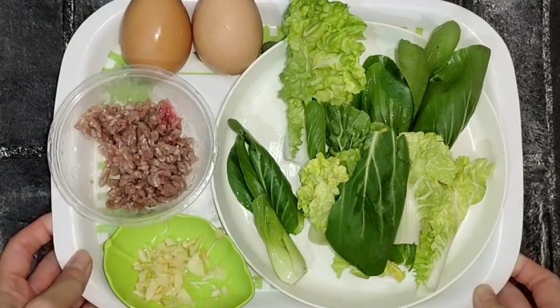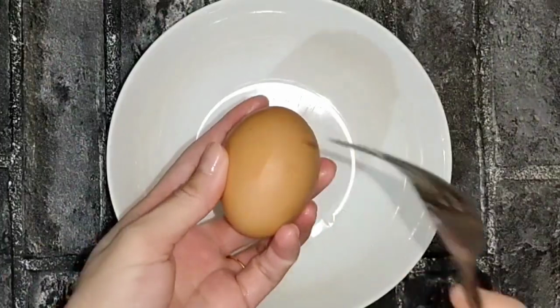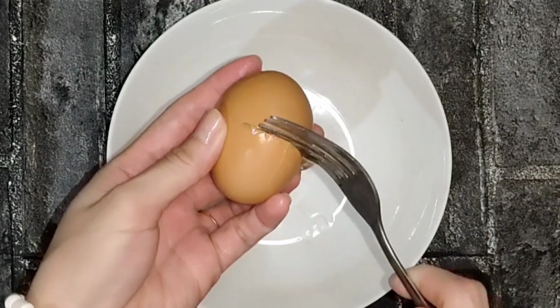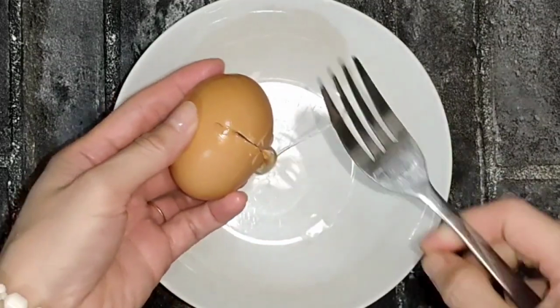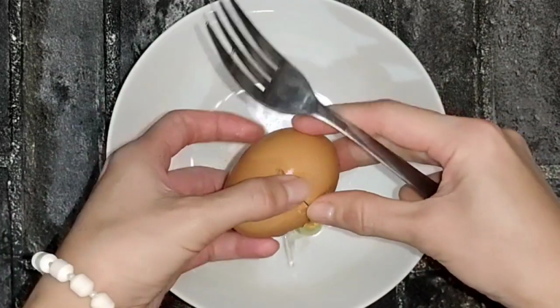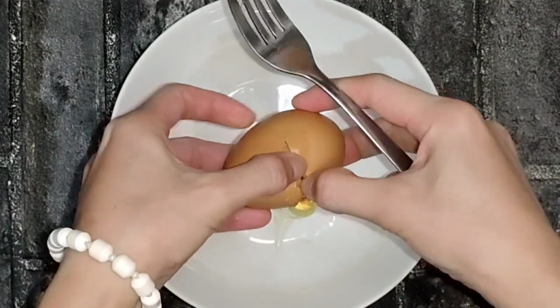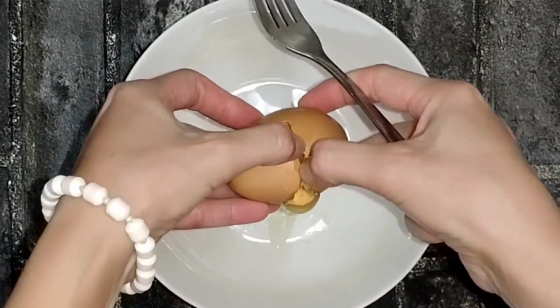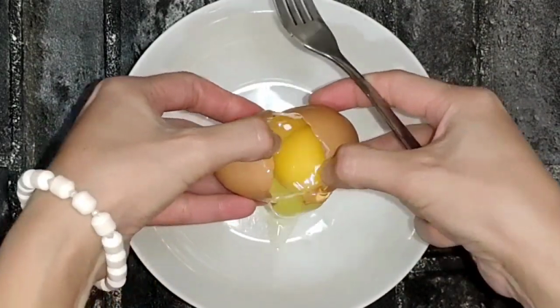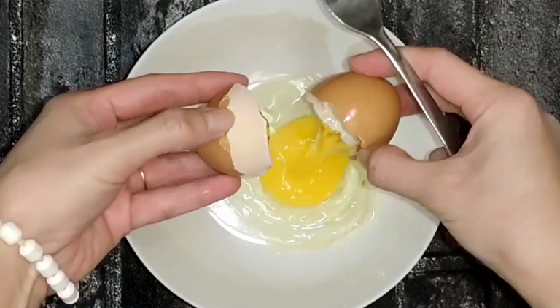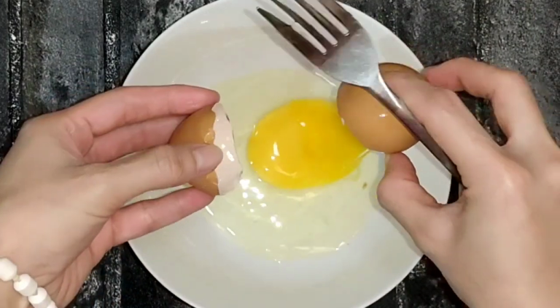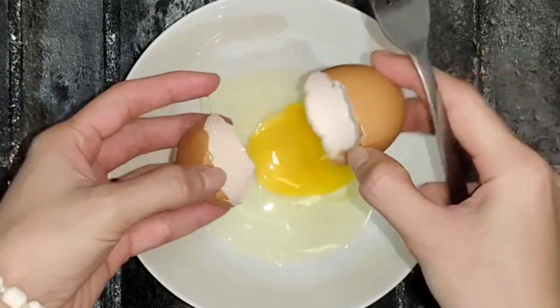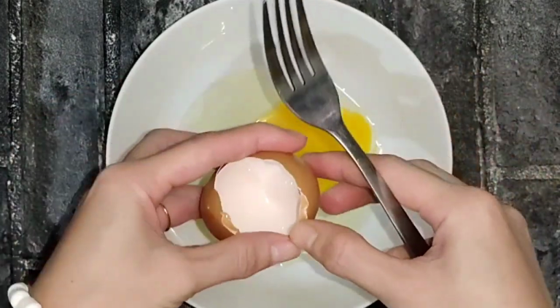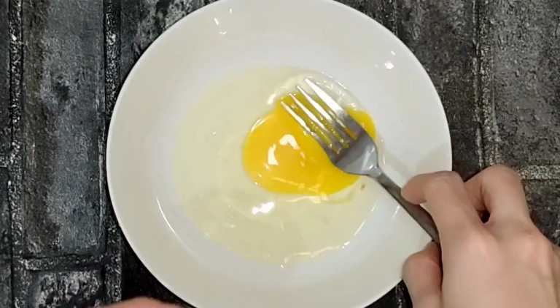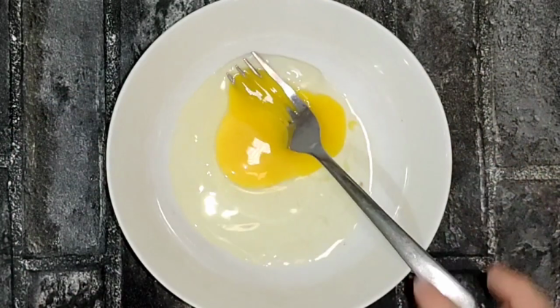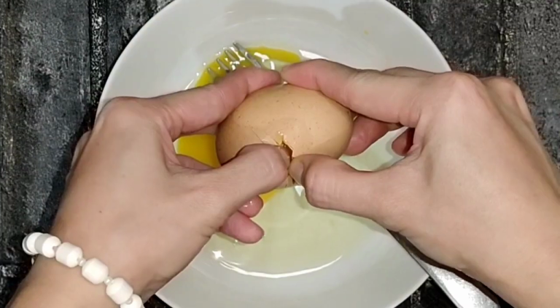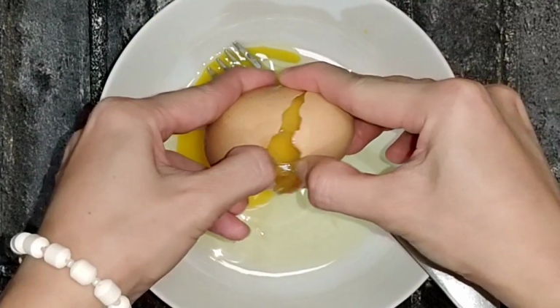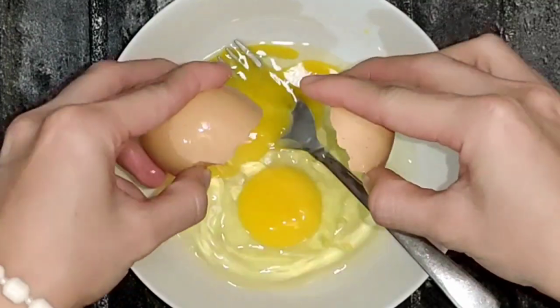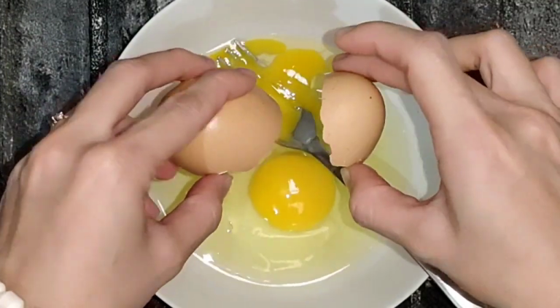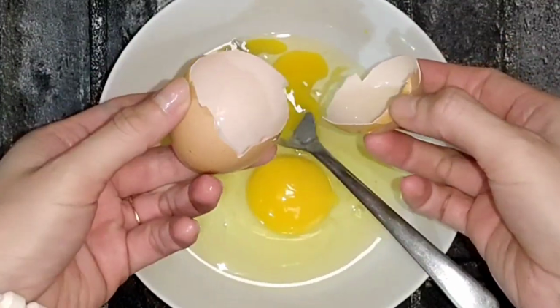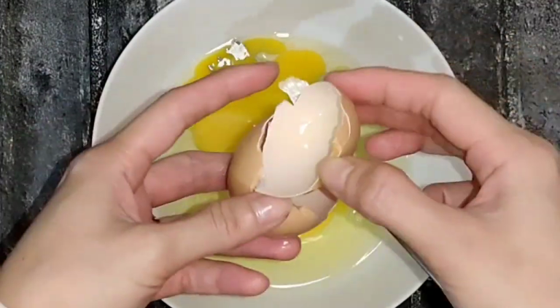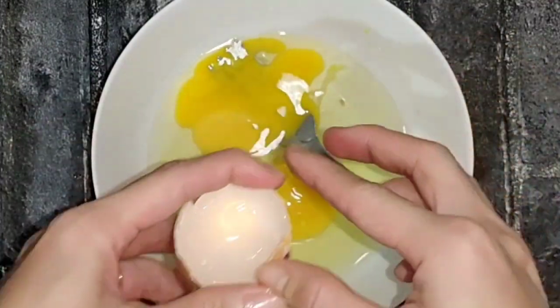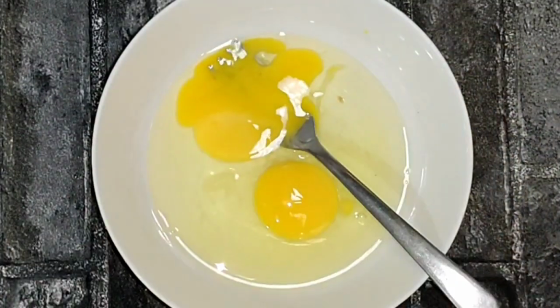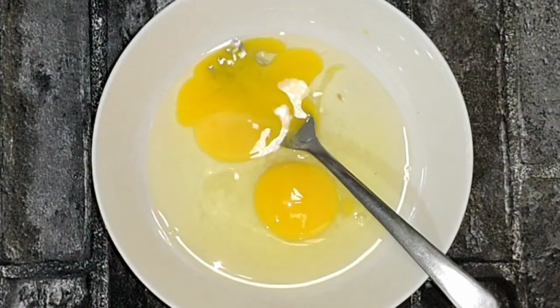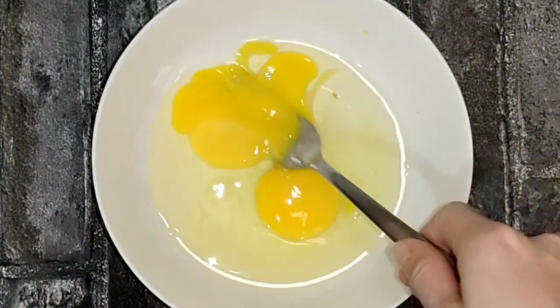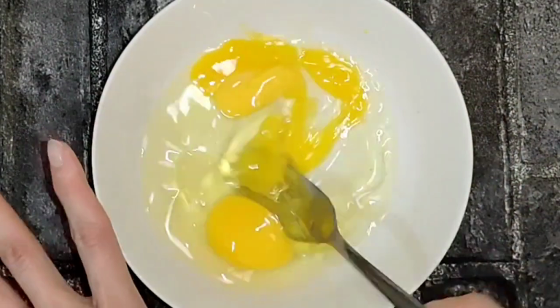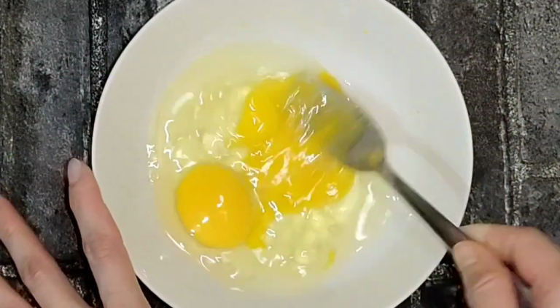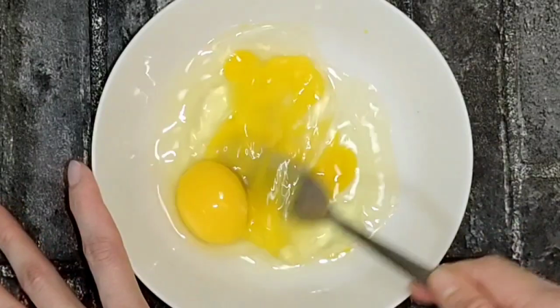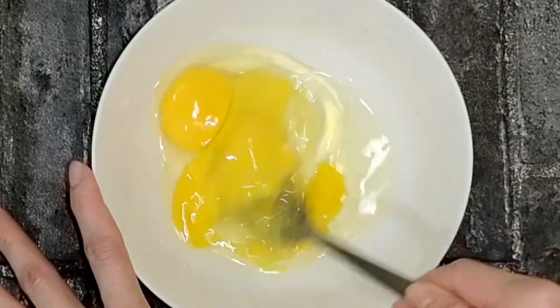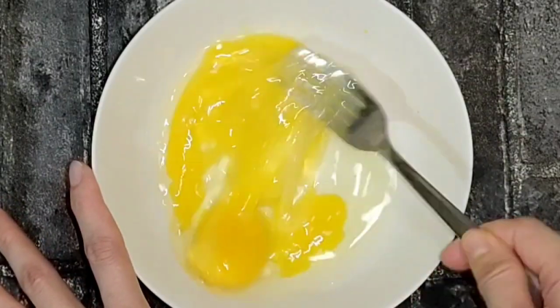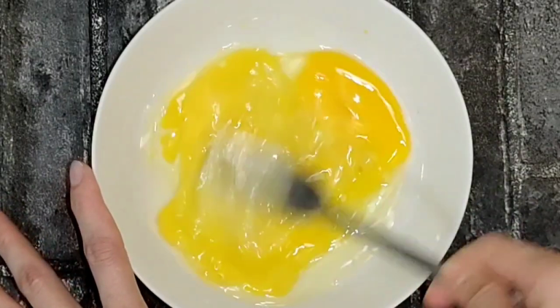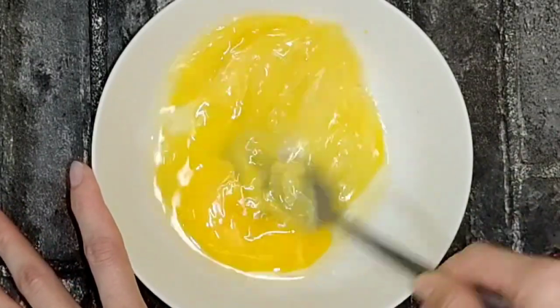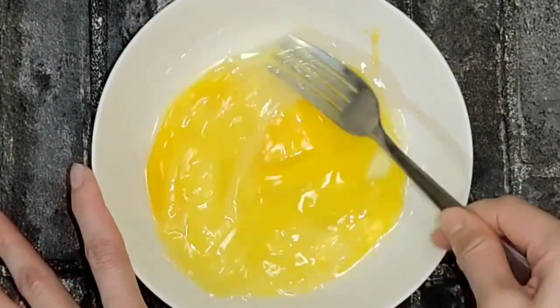Now, here I use 2 eggs. And a little bit of the egg.